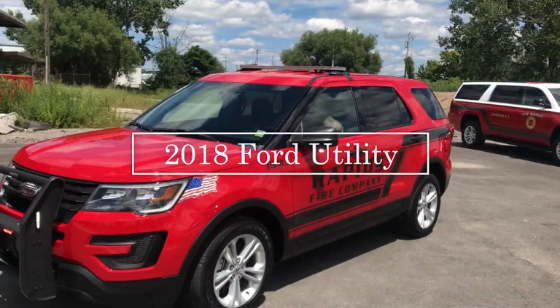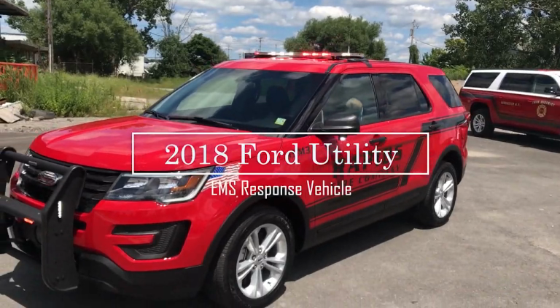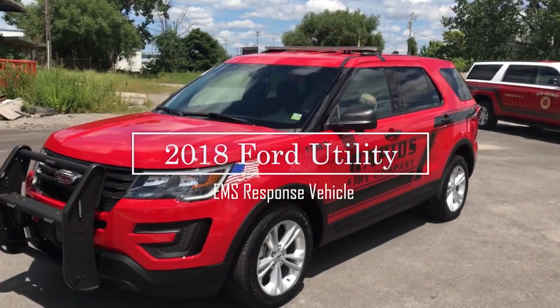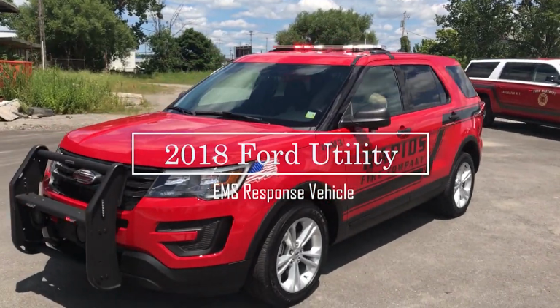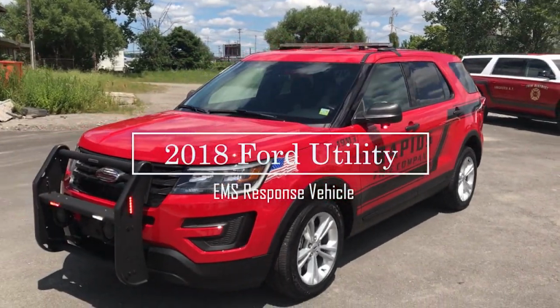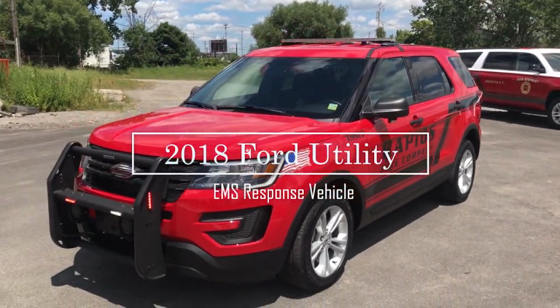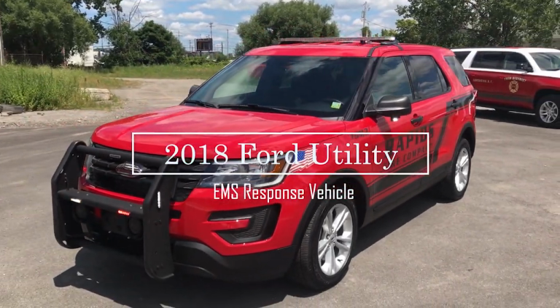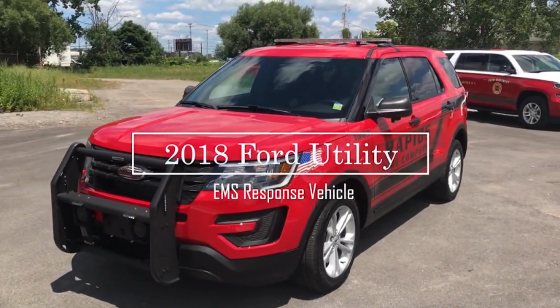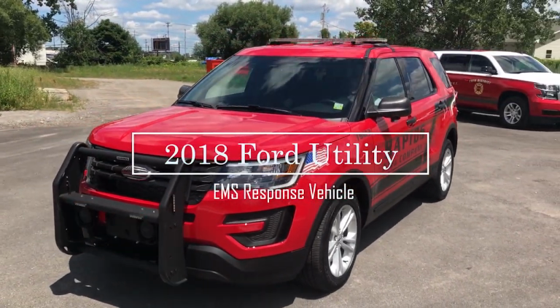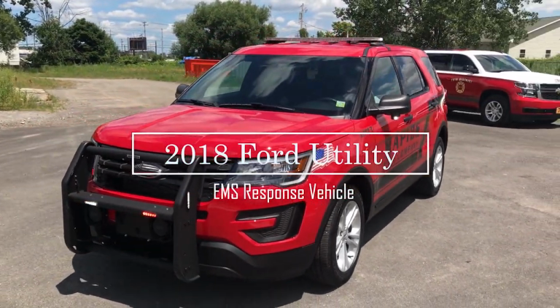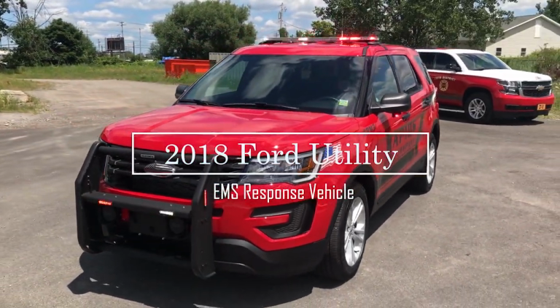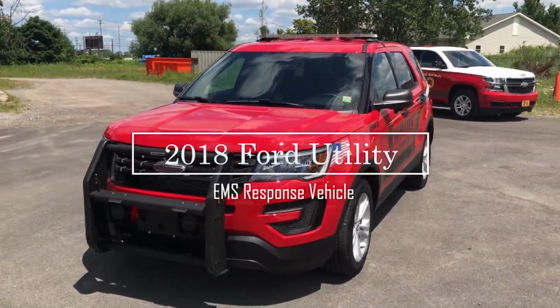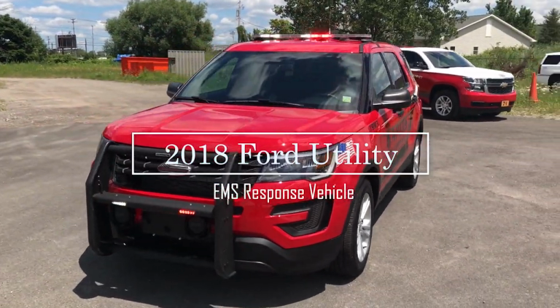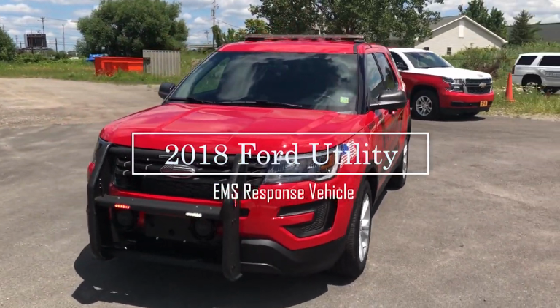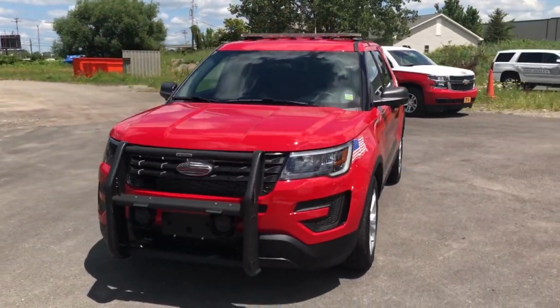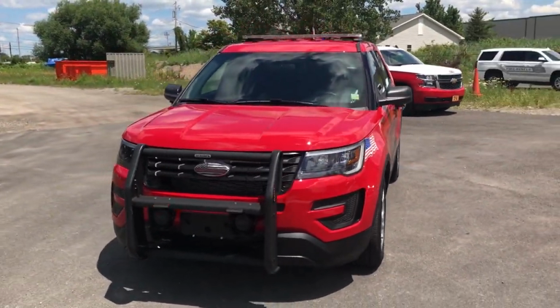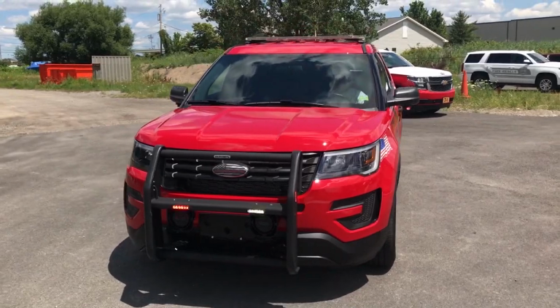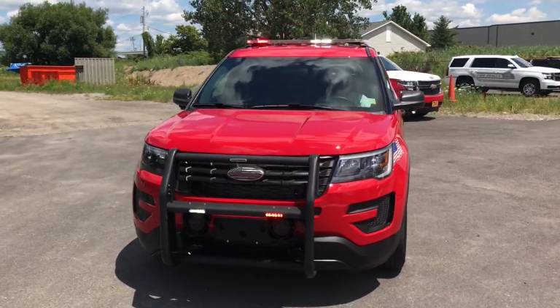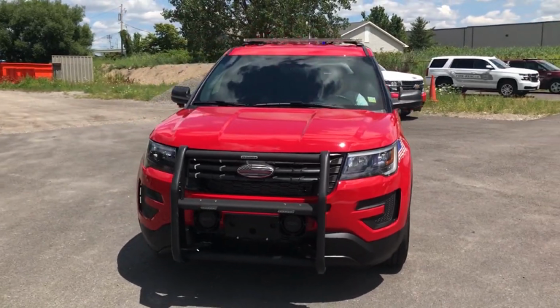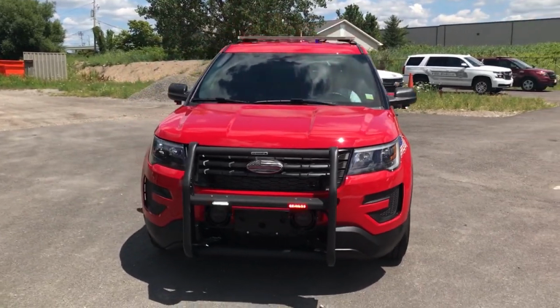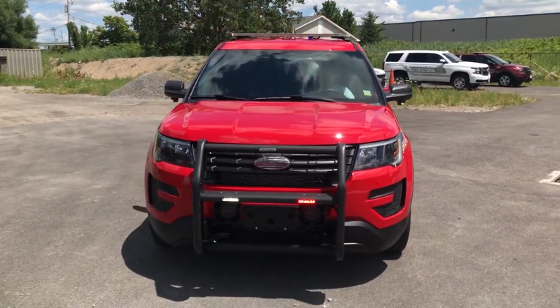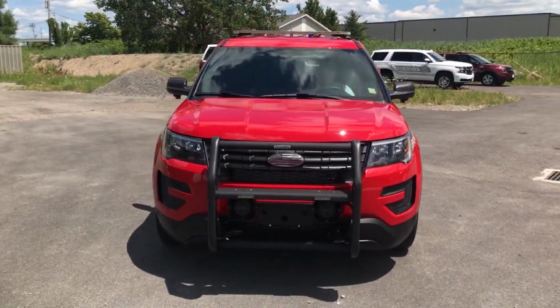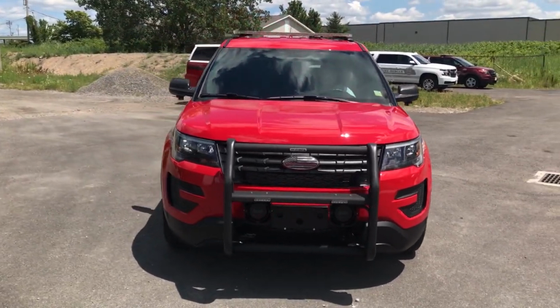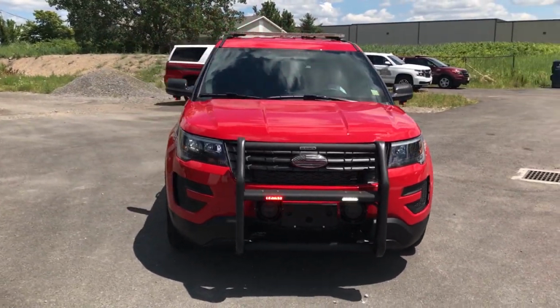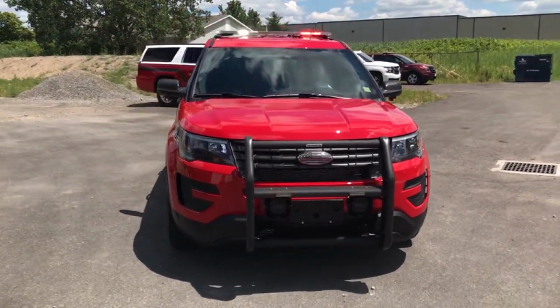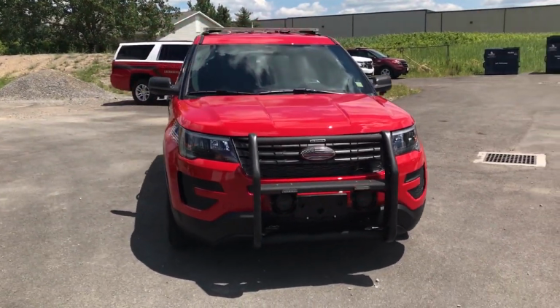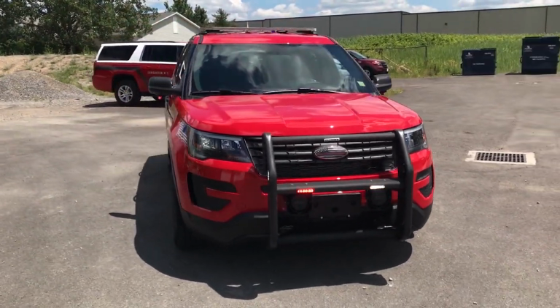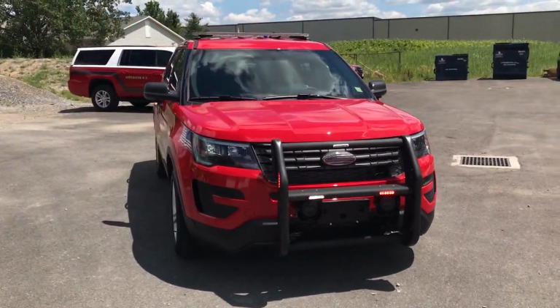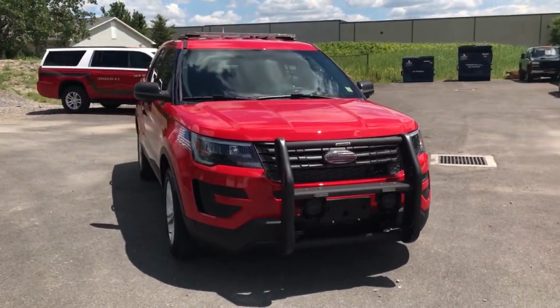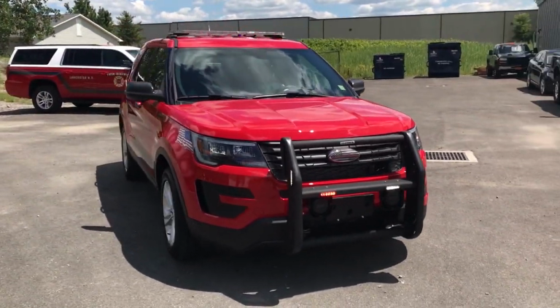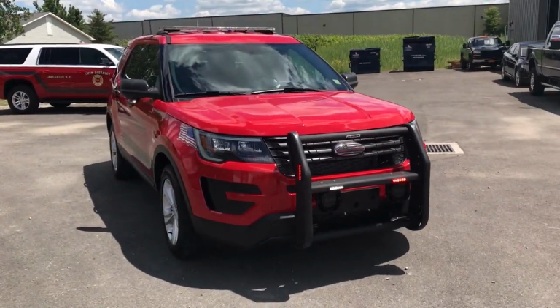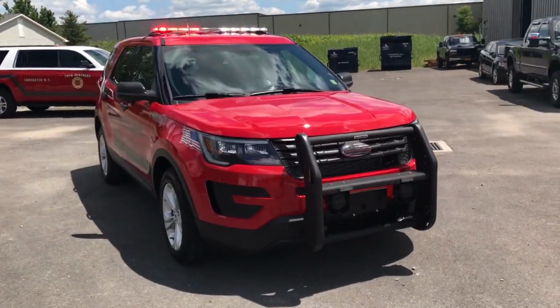What we're looking at today is a 2018 Ford Interceptor Utility that is built as an EMS response vehicle. This vehicle features SoundOff Signal's Blueprint Multiplex electrical system.